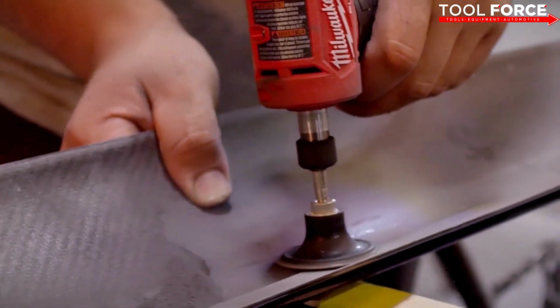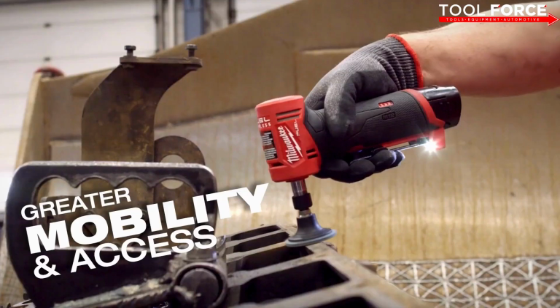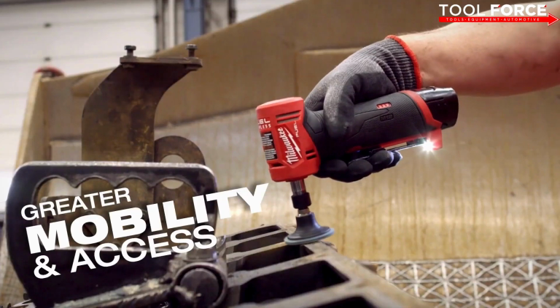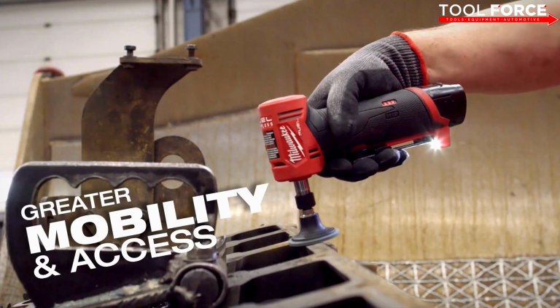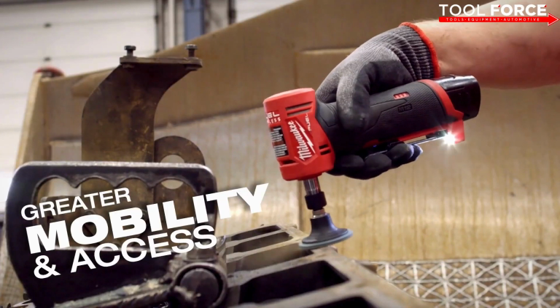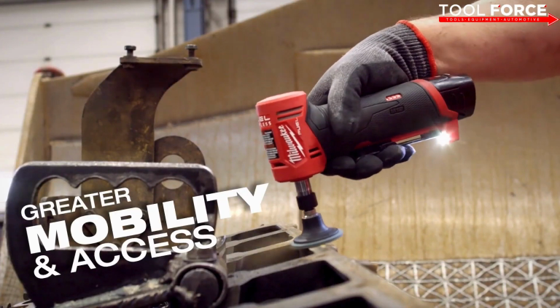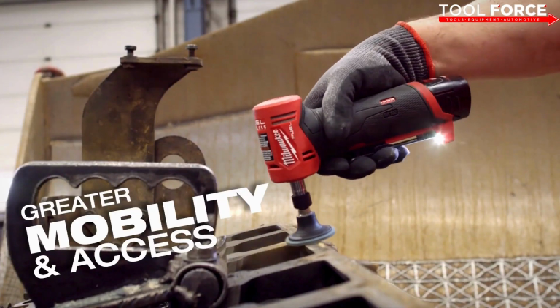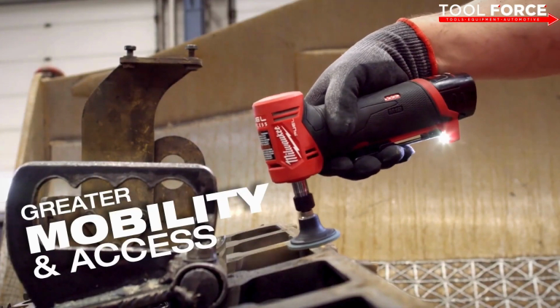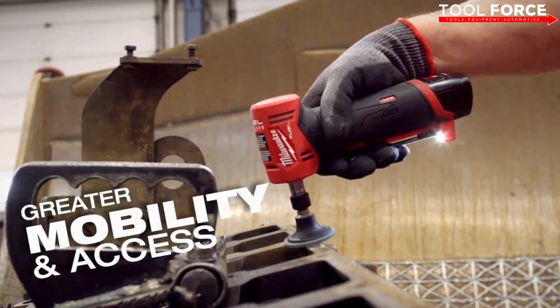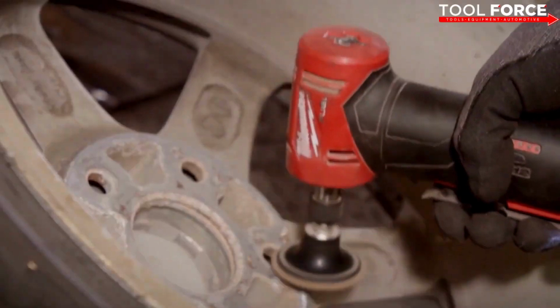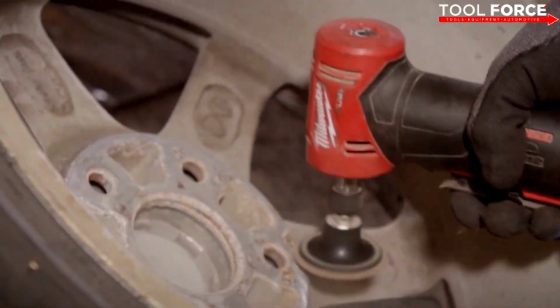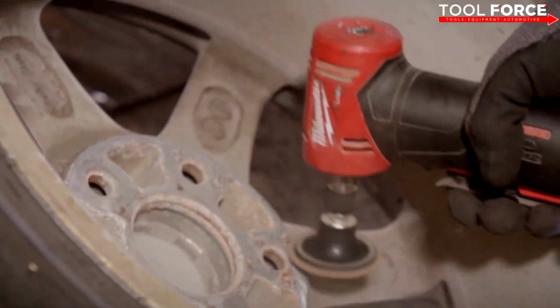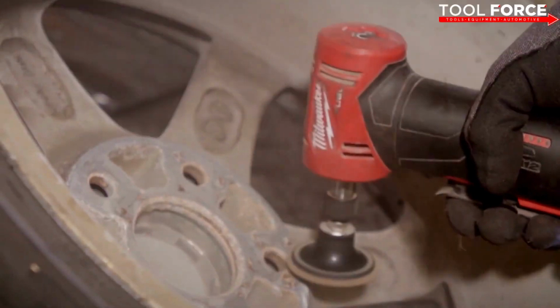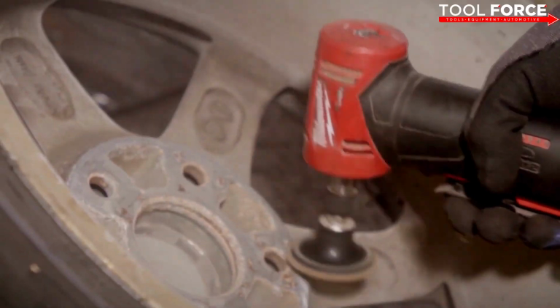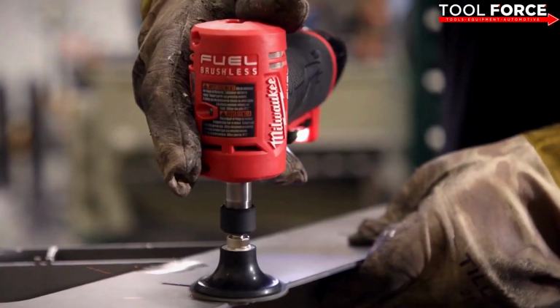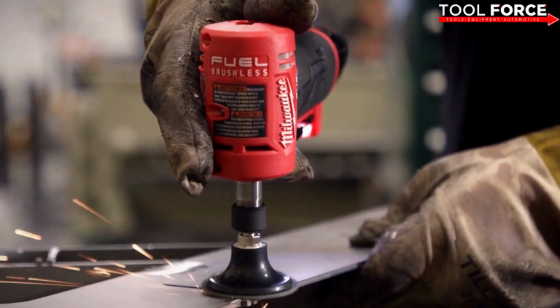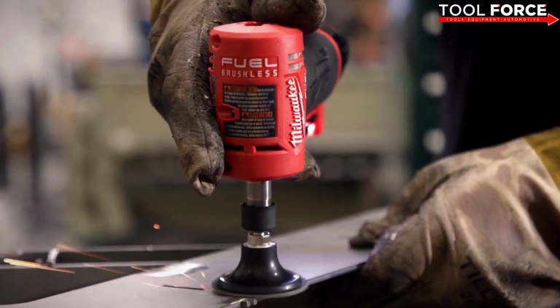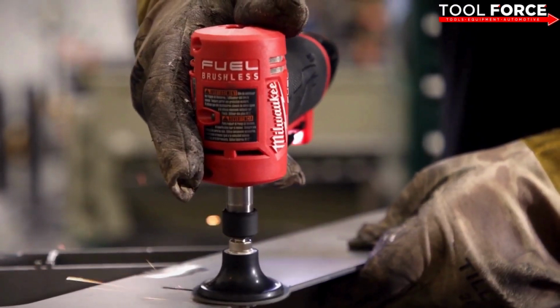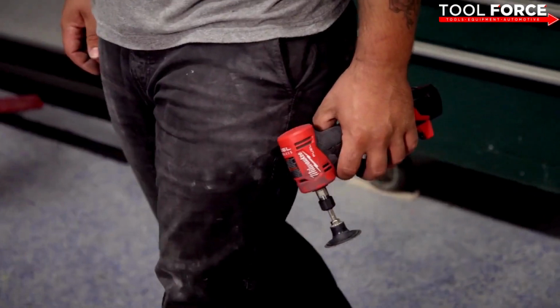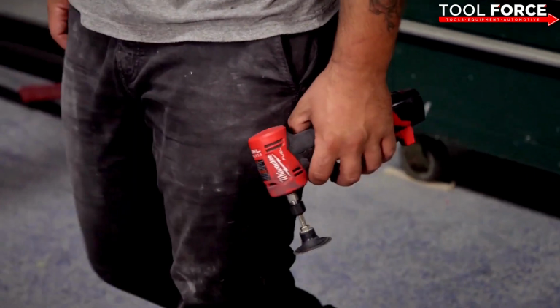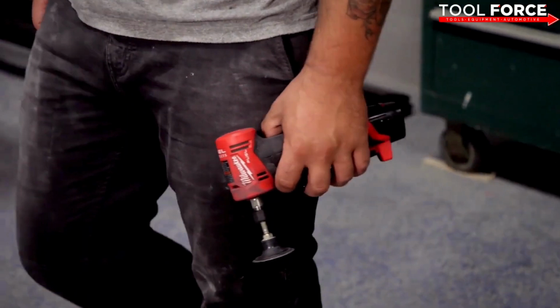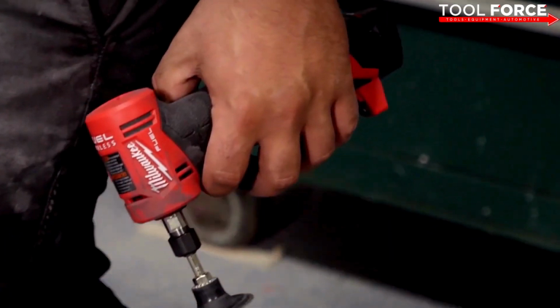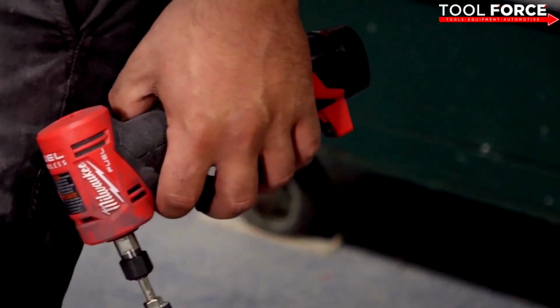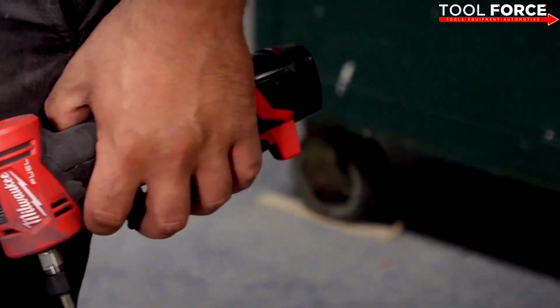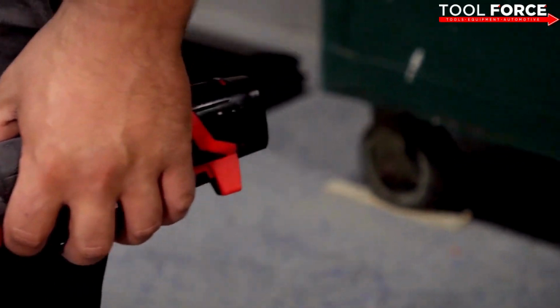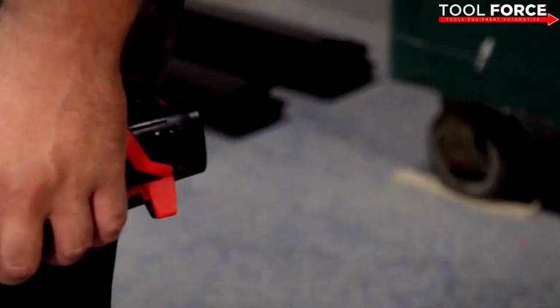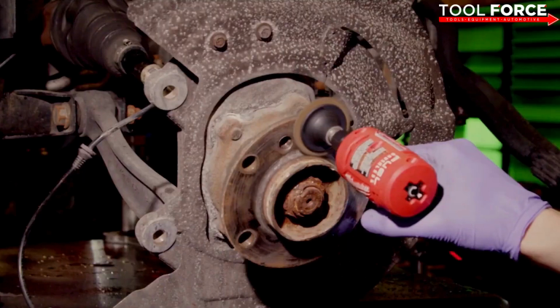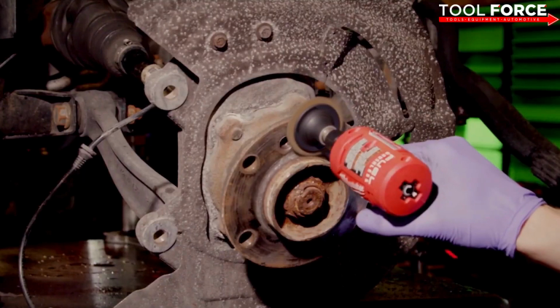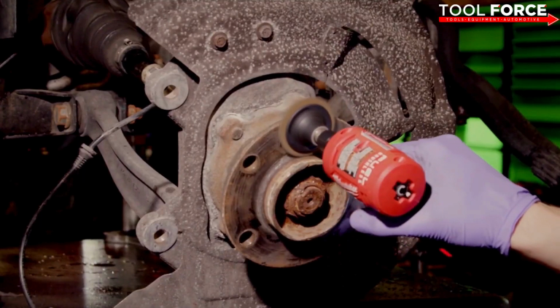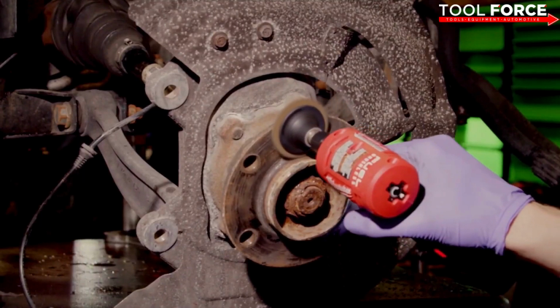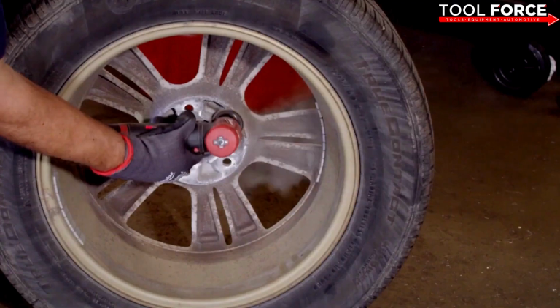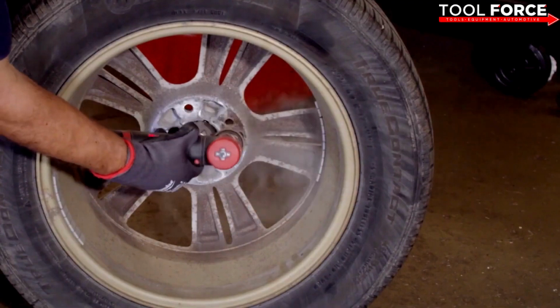It's light, I don't have to fight the air hose, and I can get it where I need to do my job. I can just carry the tool with me, go from one side of the car to the other, underneath, in the engine bay, up in the wheel well.